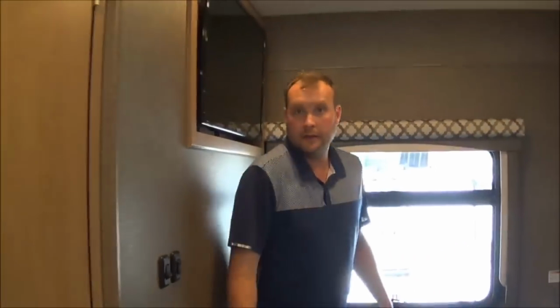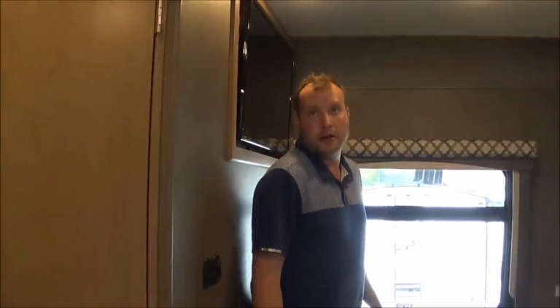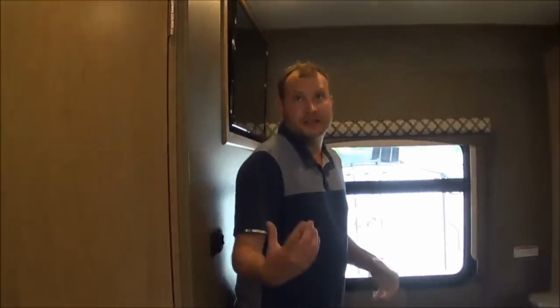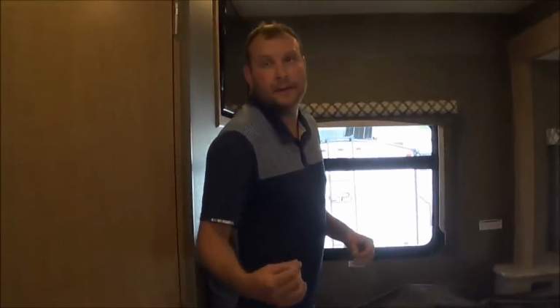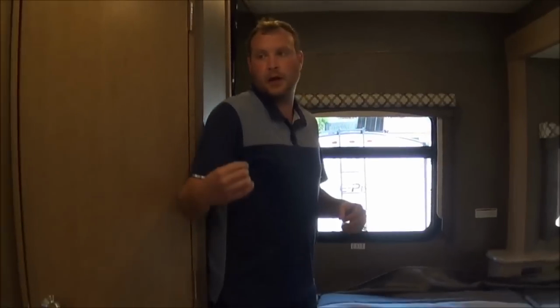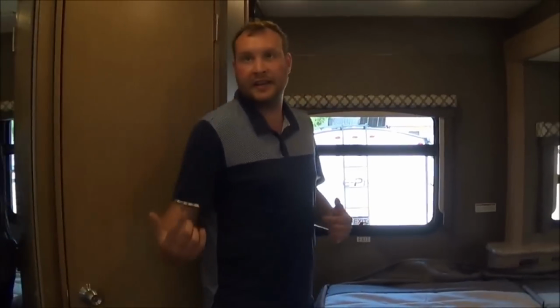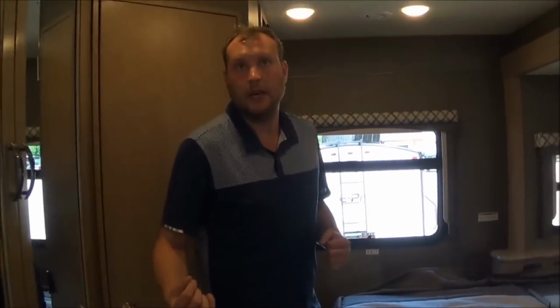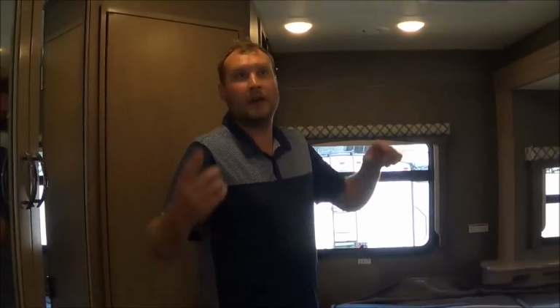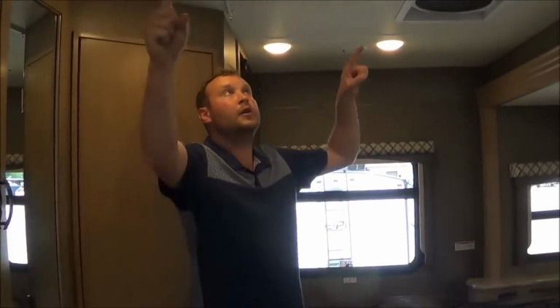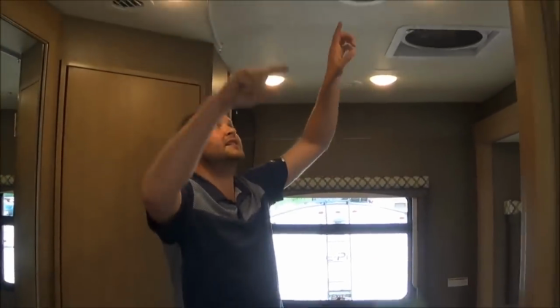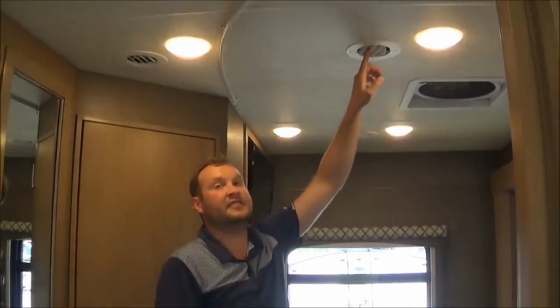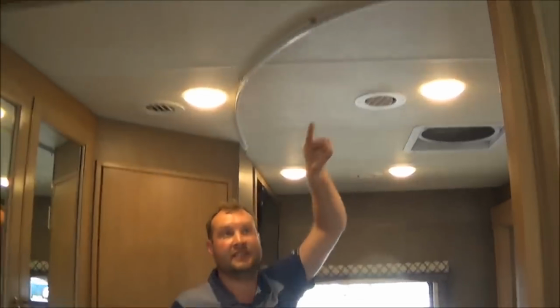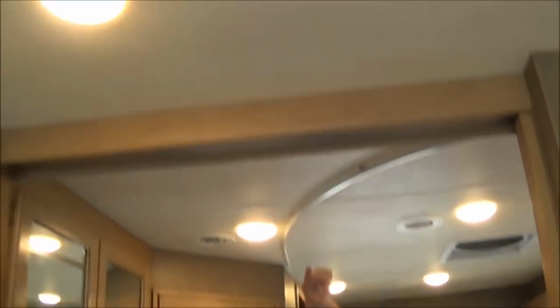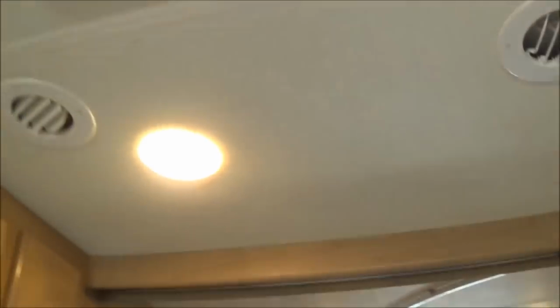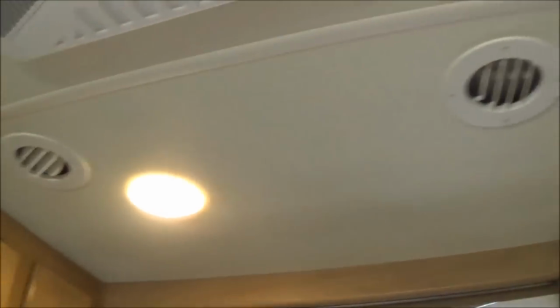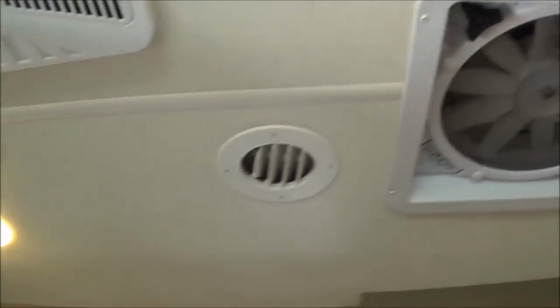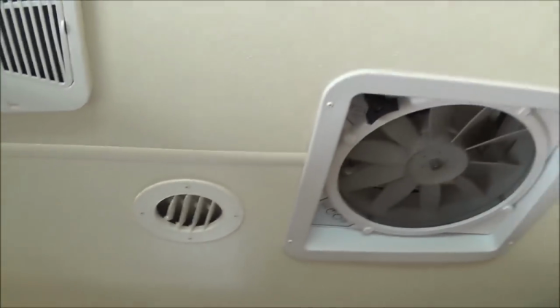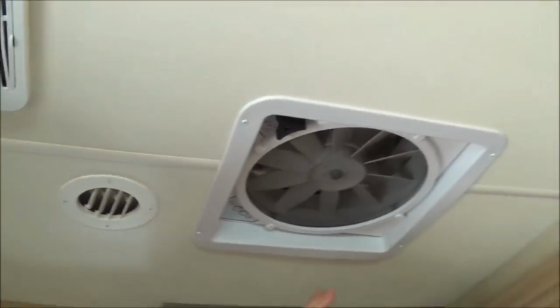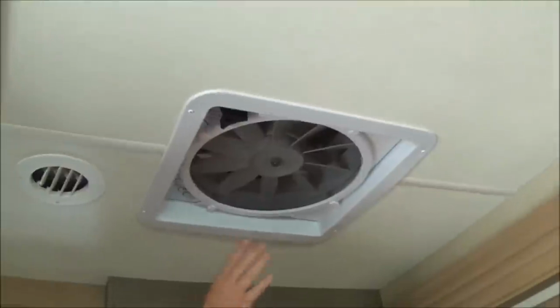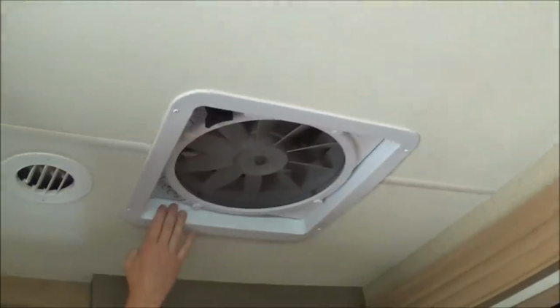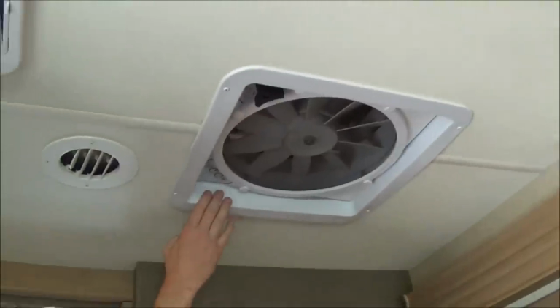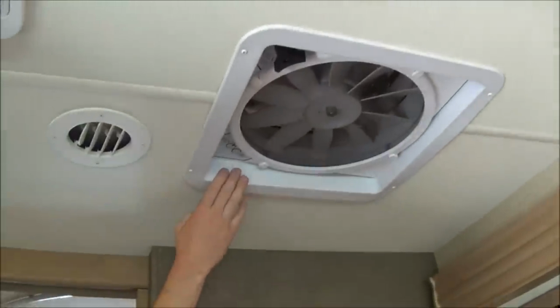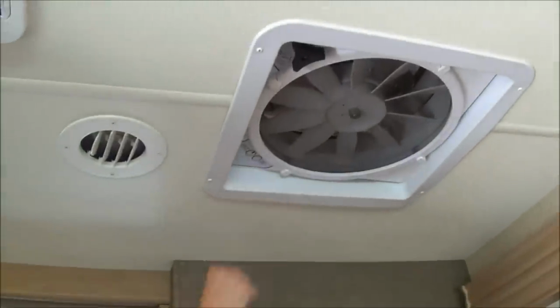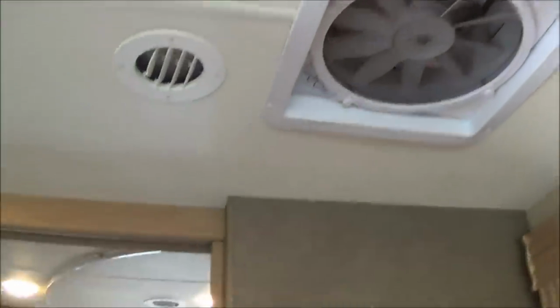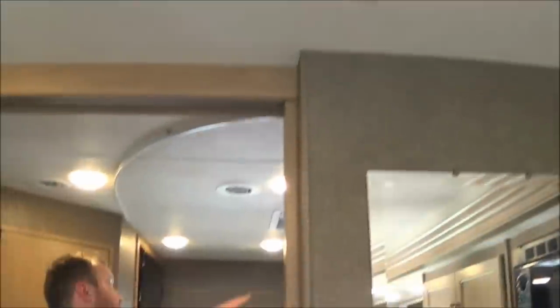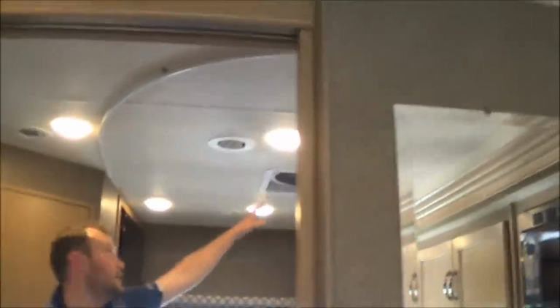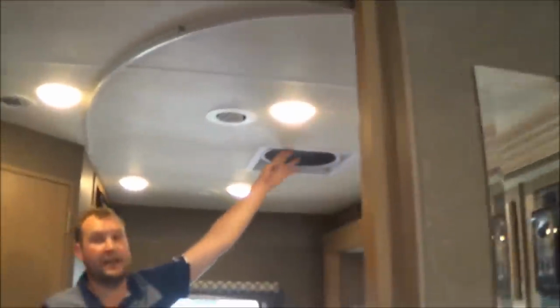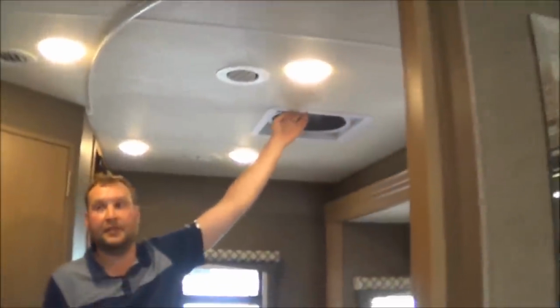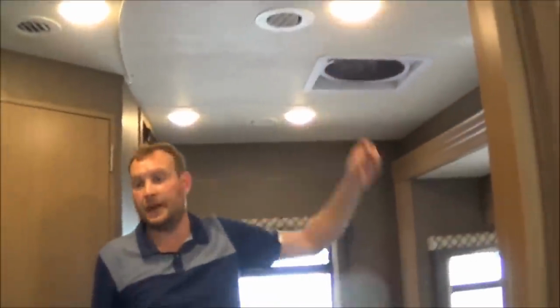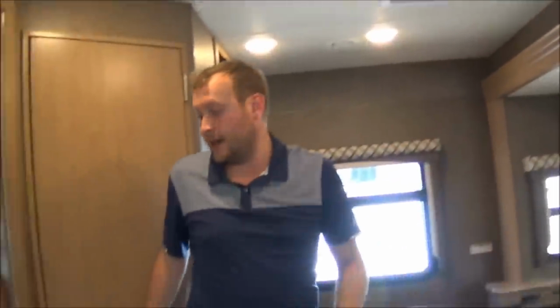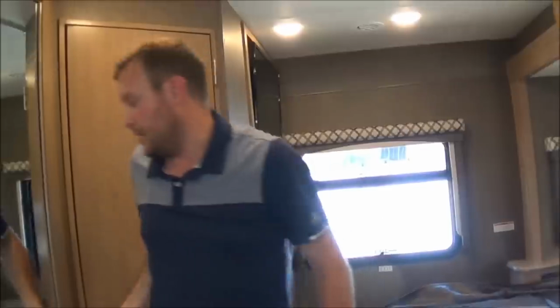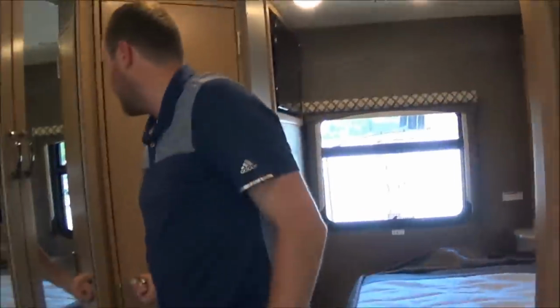This coach does have one AC unit, and the AC system is ducted. You have a Maxxair vent fan above the kitchen and above your bed to help circulate the warm air for you.